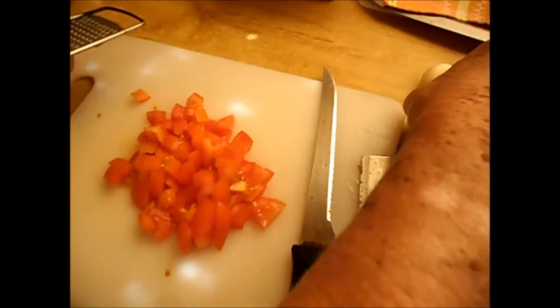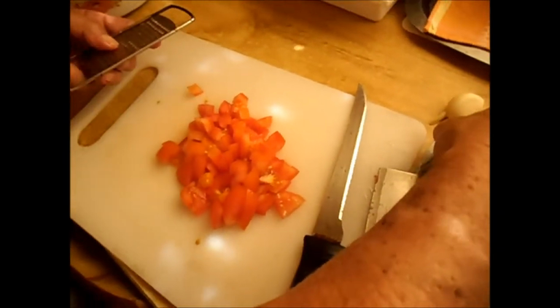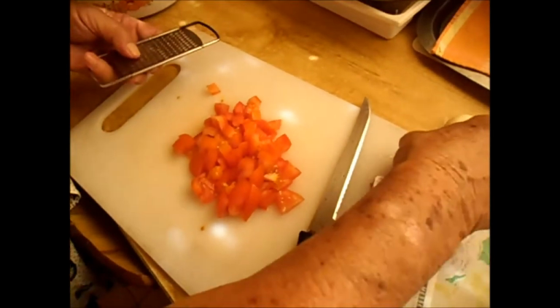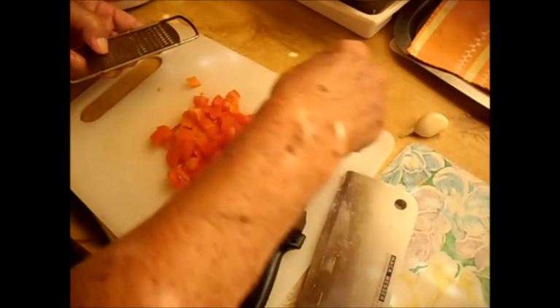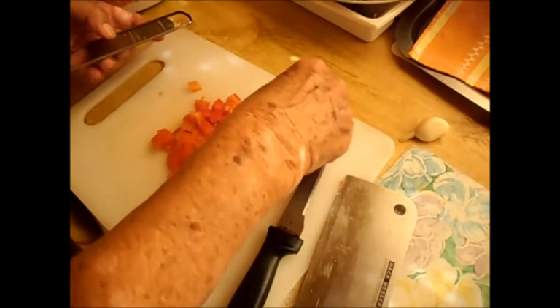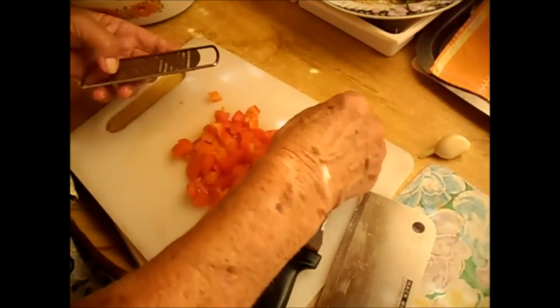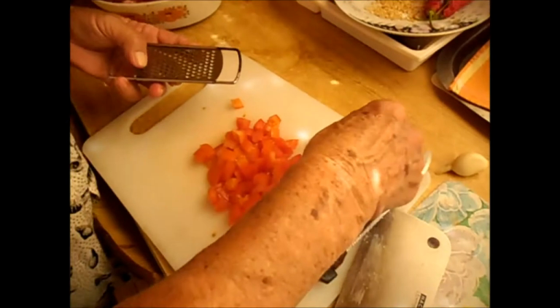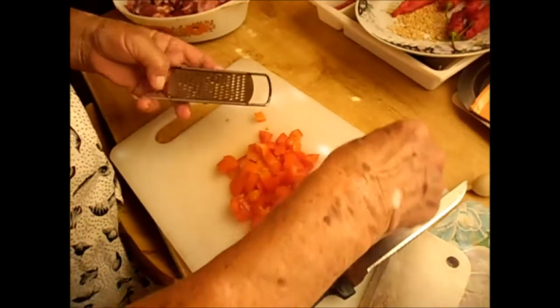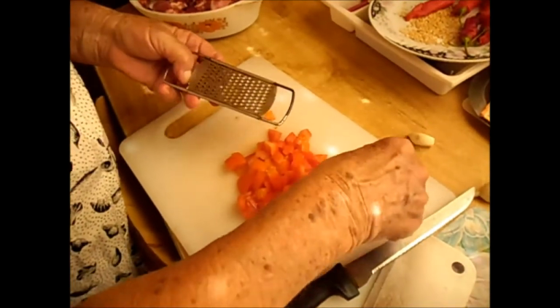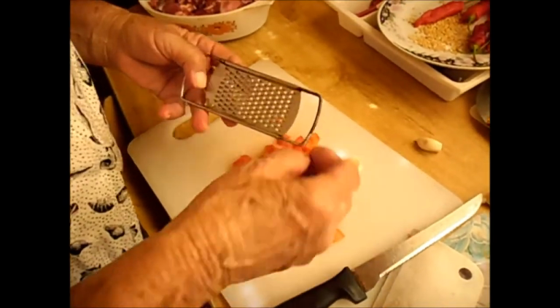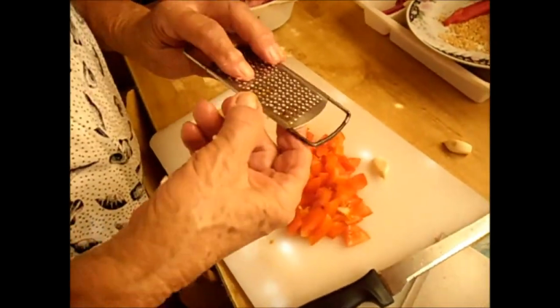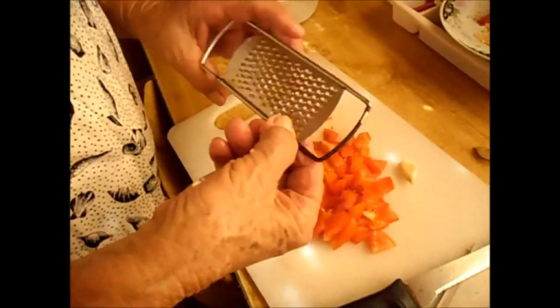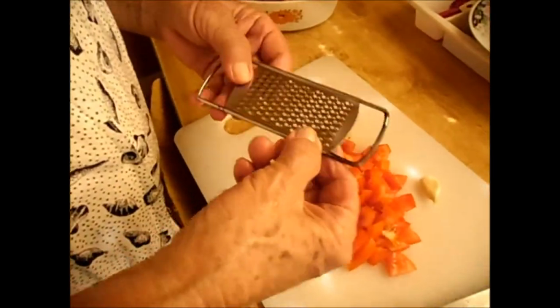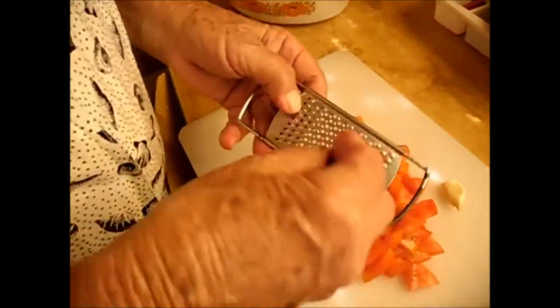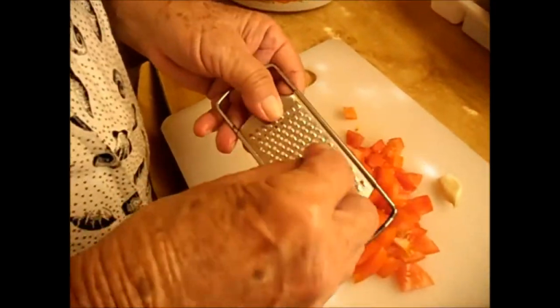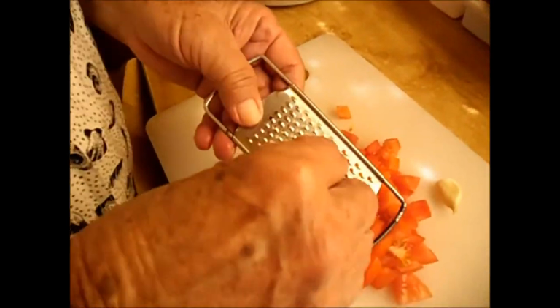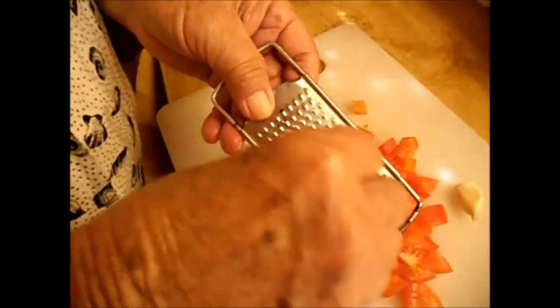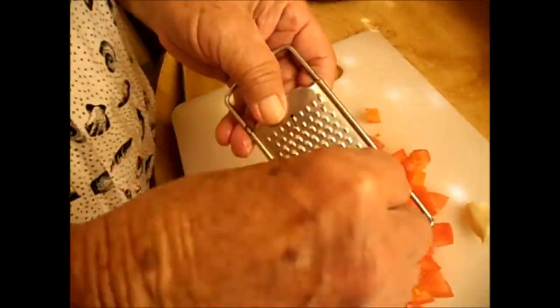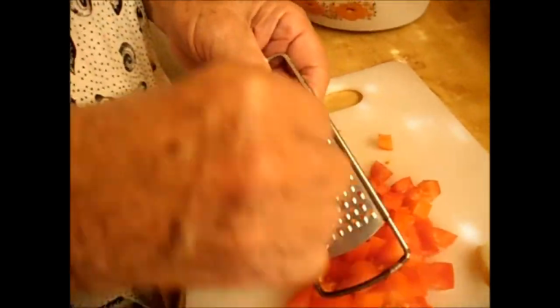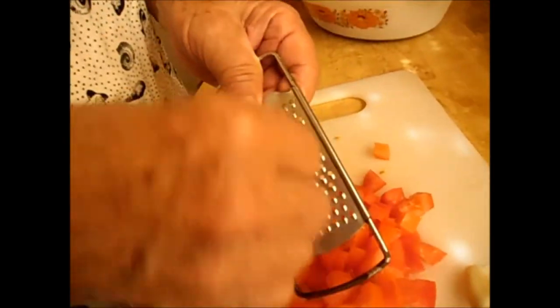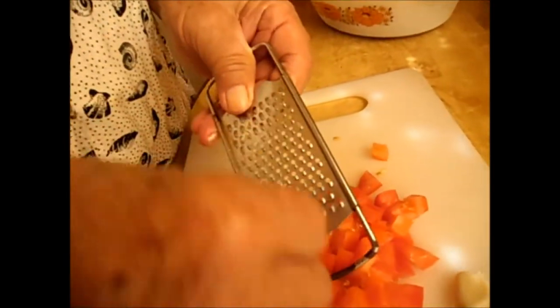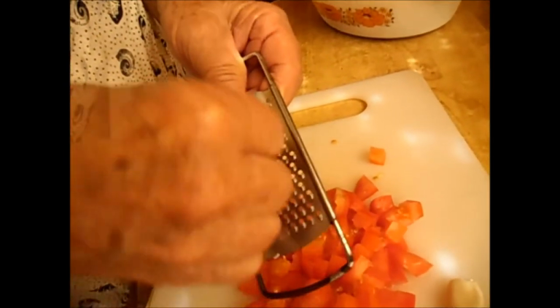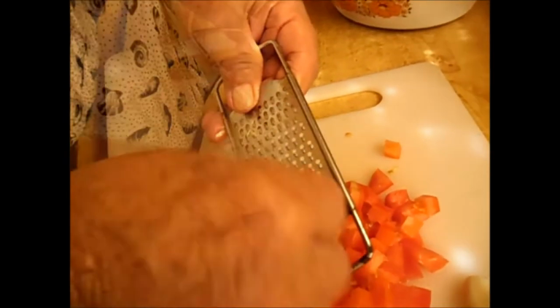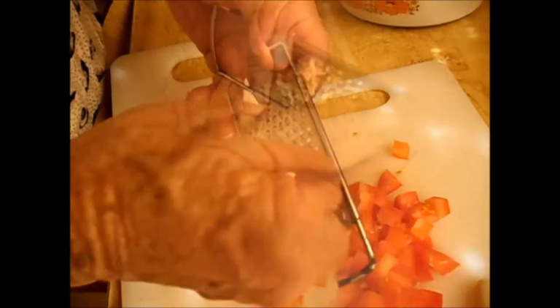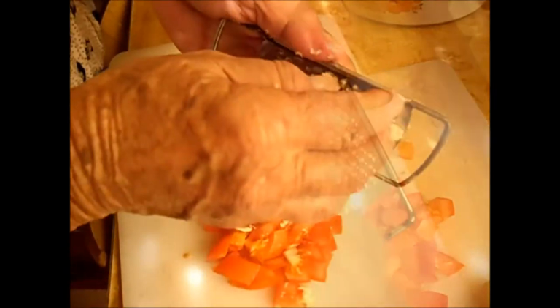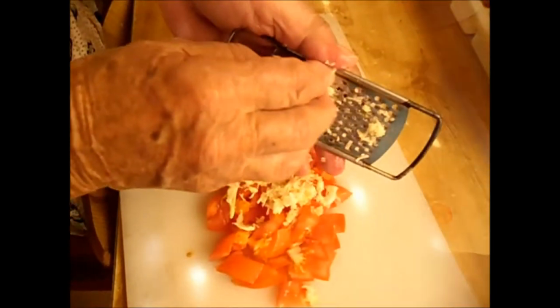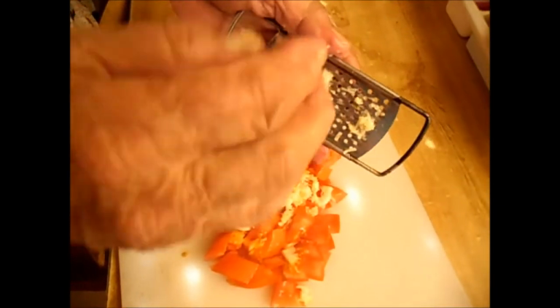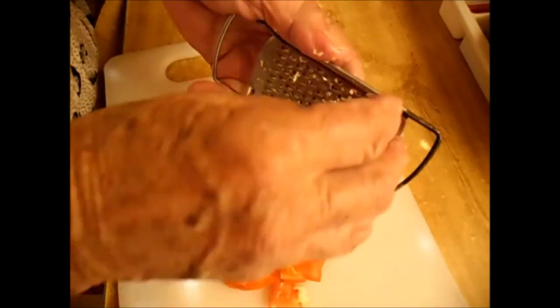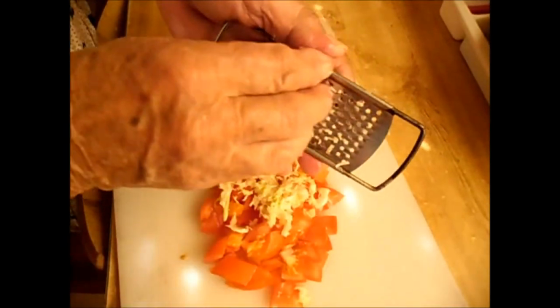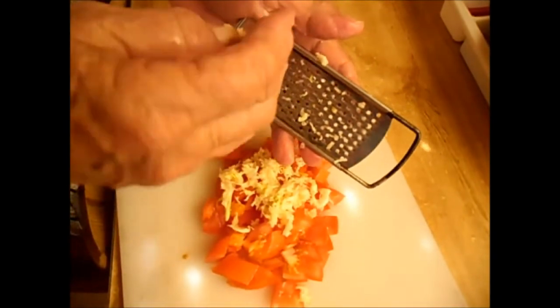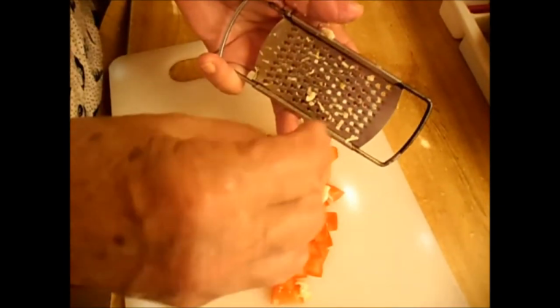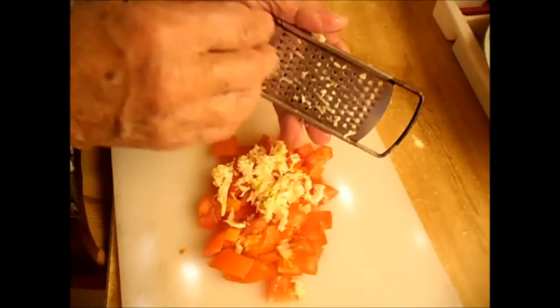I grated the garlic — I don't like to squash it. I'm not so strong, so I grated it. When the onion is ready, I just put this in for a few minutes.